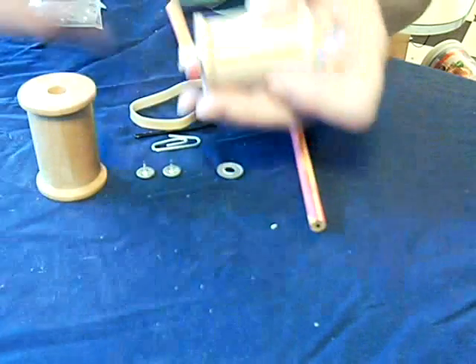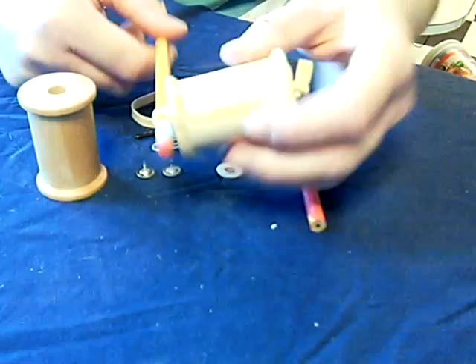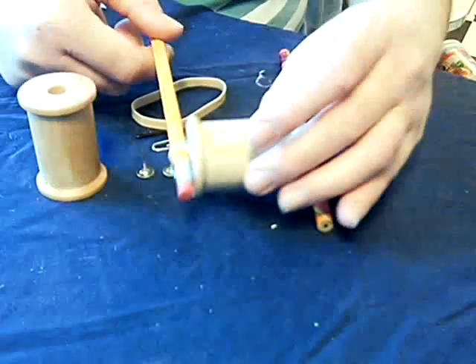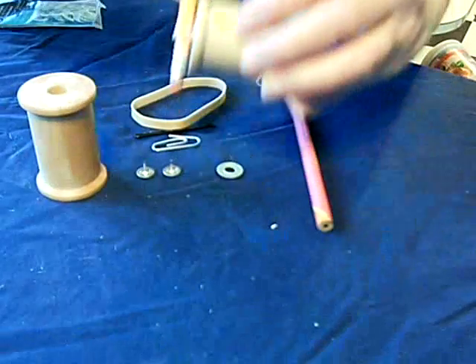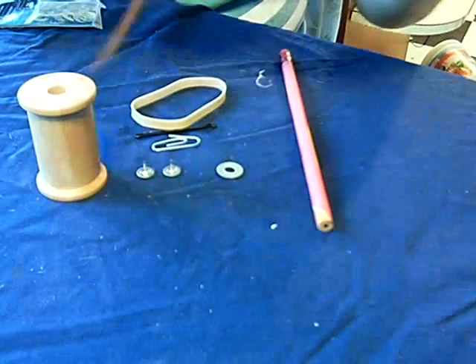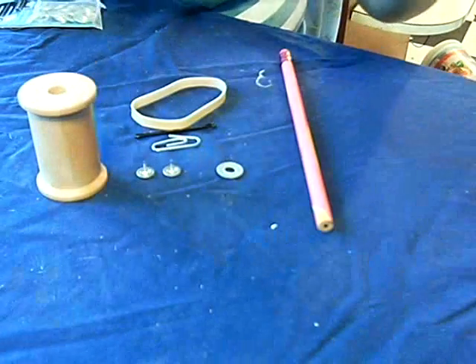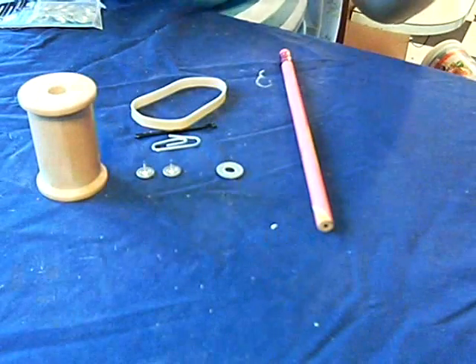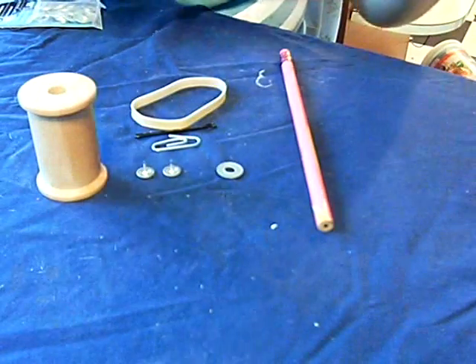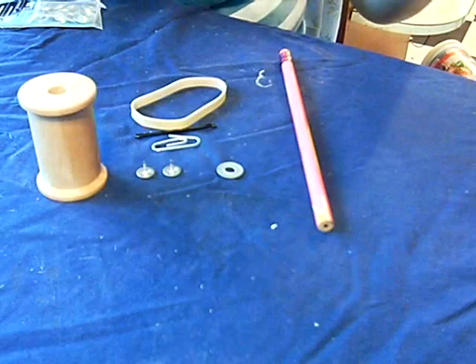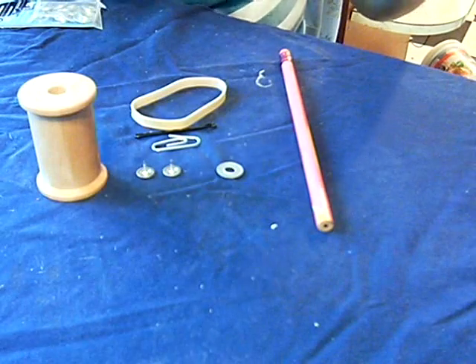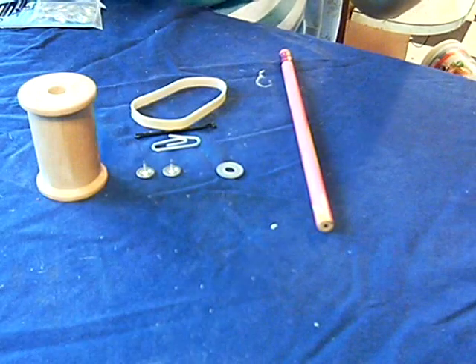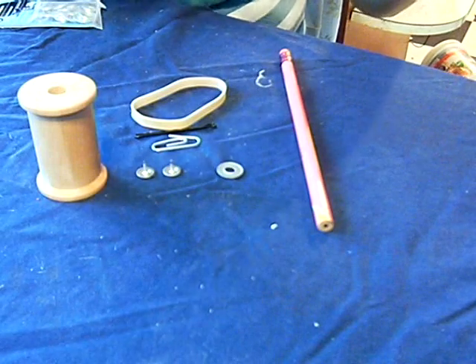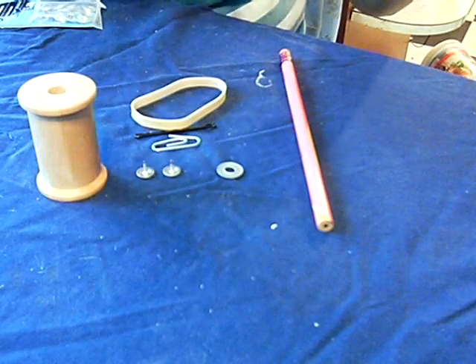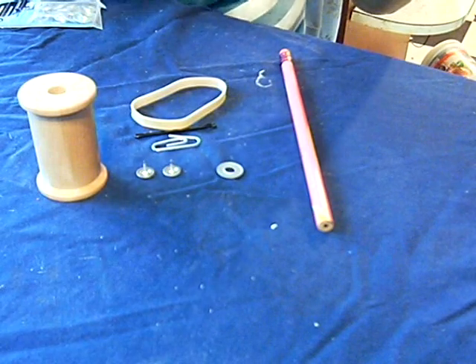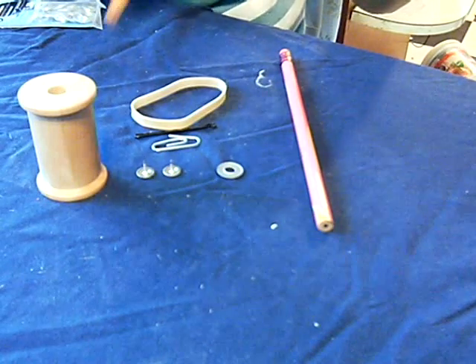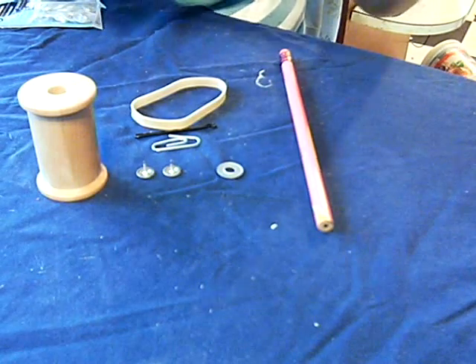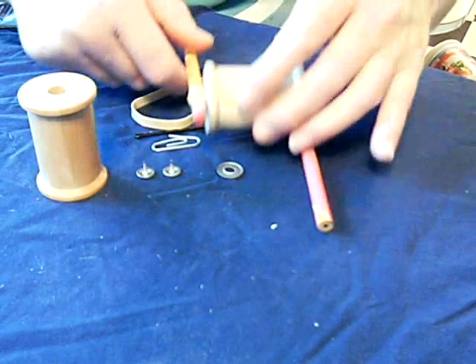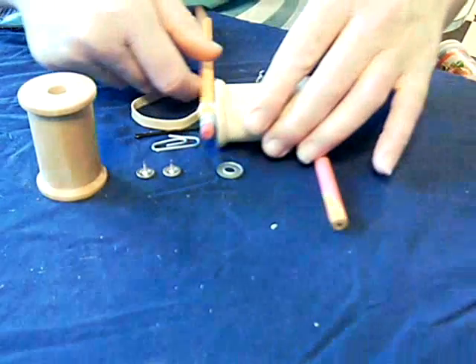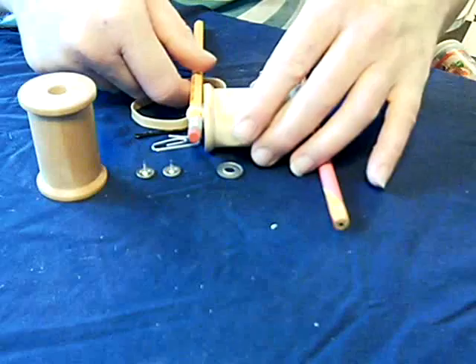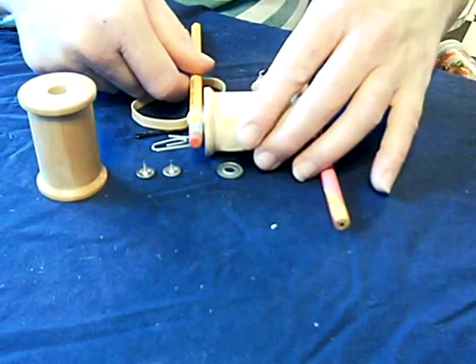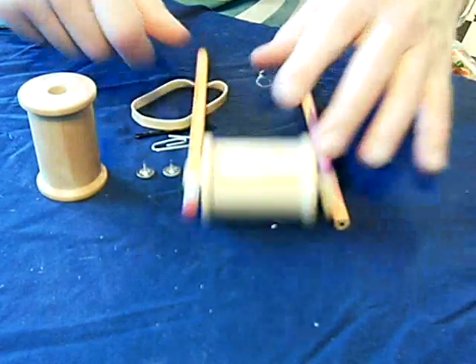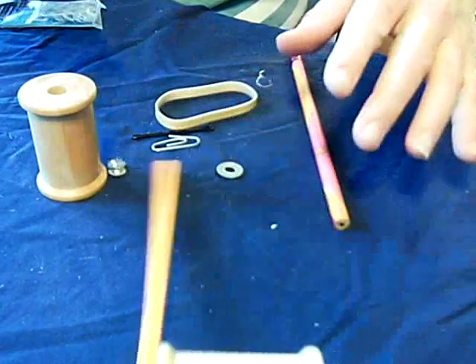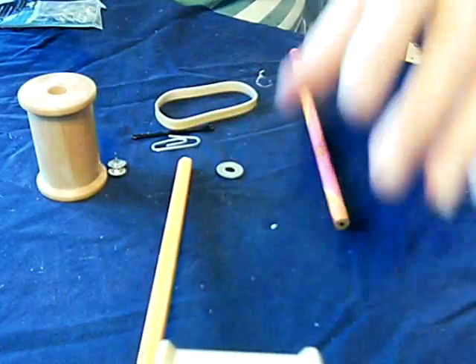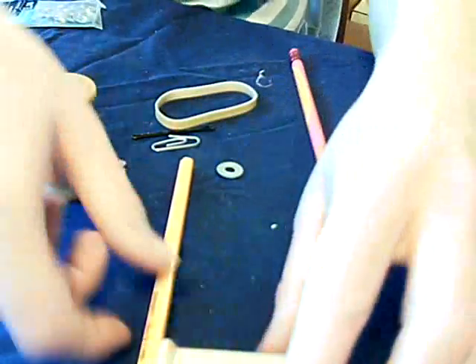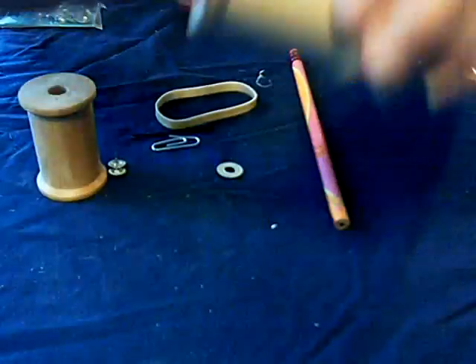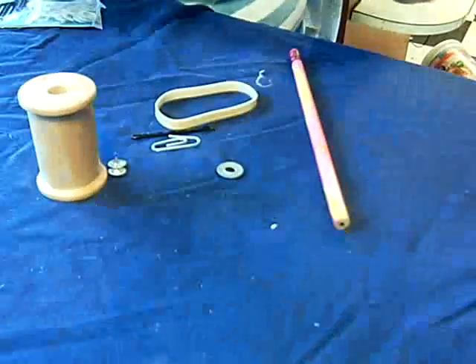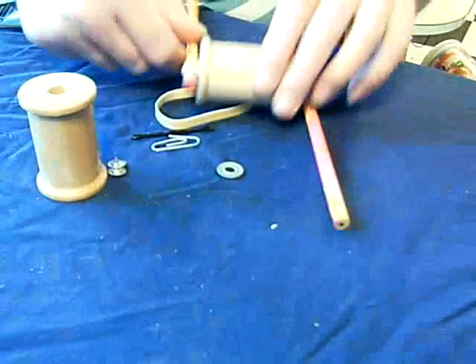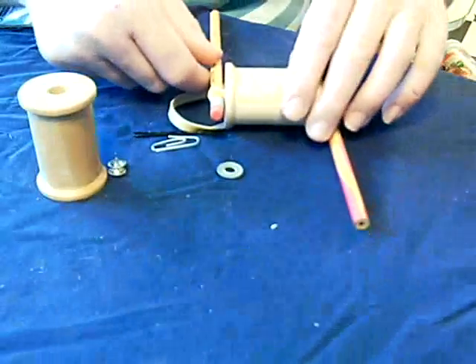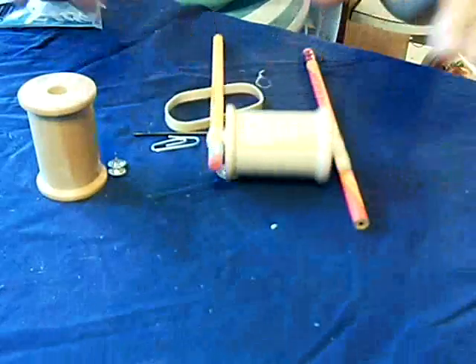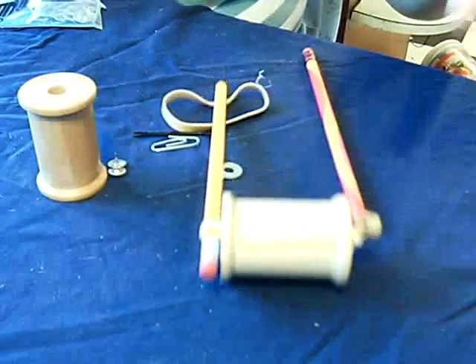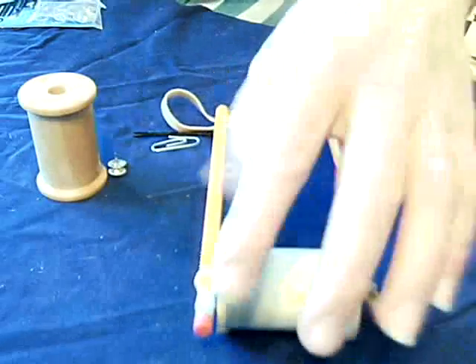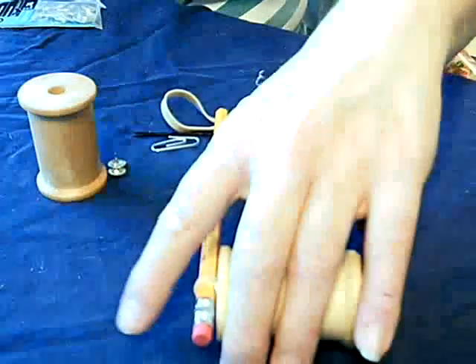What we're going to be doing is converting elastic potential energy — potential is the energy of position — into linear kinetic energy. You can see that the spool car rolls quite nicely across my kitchen table.